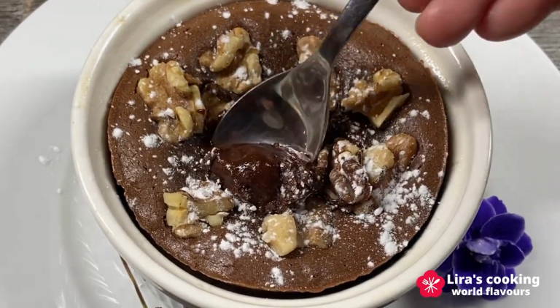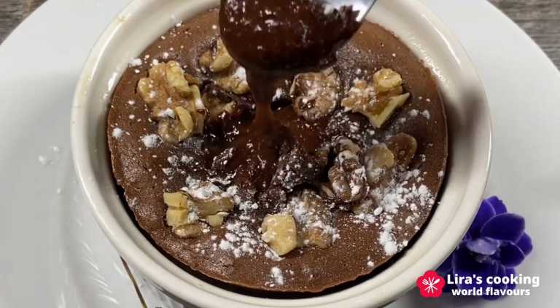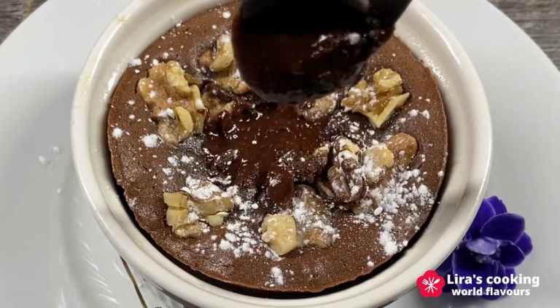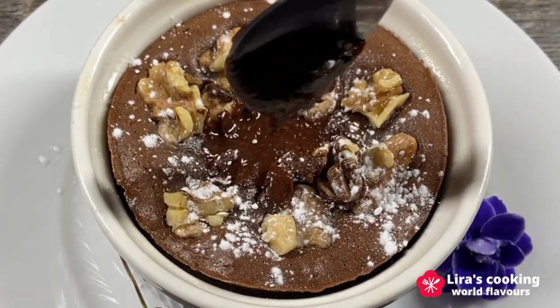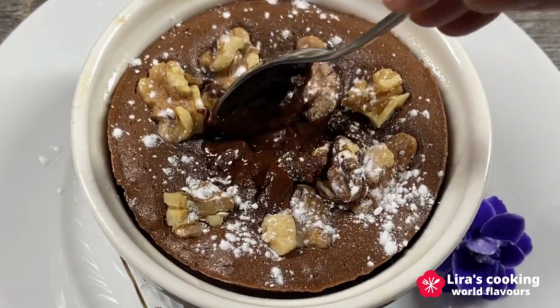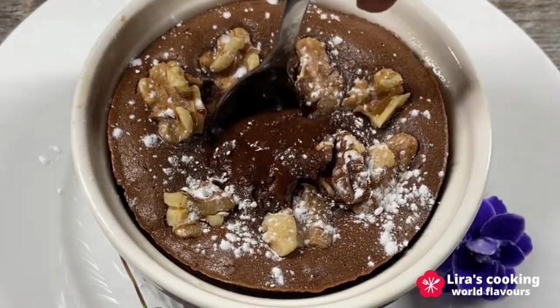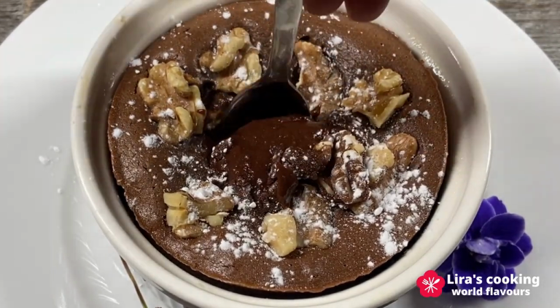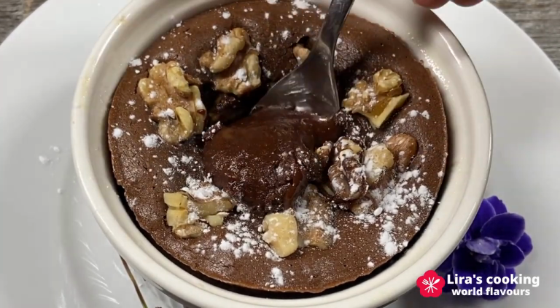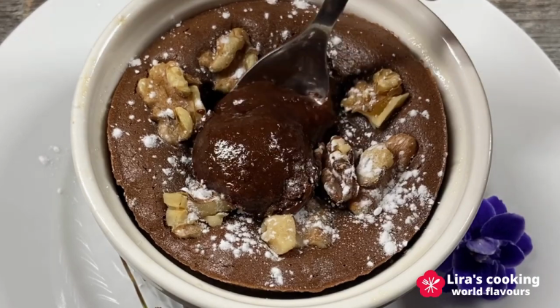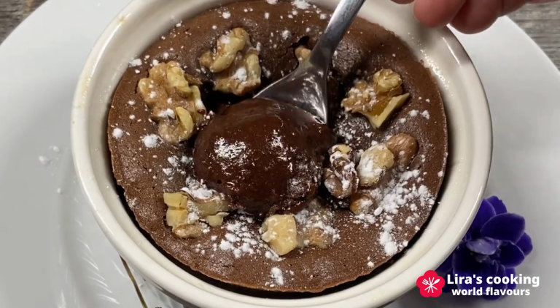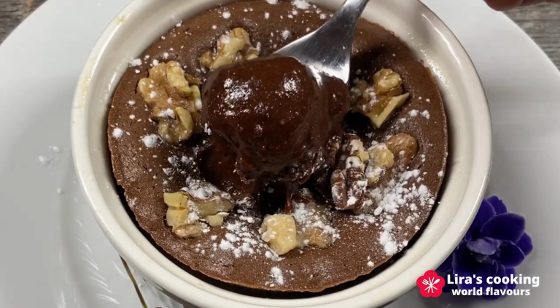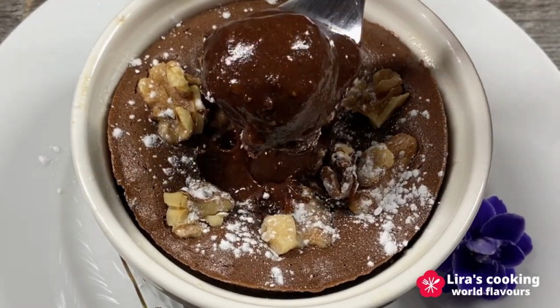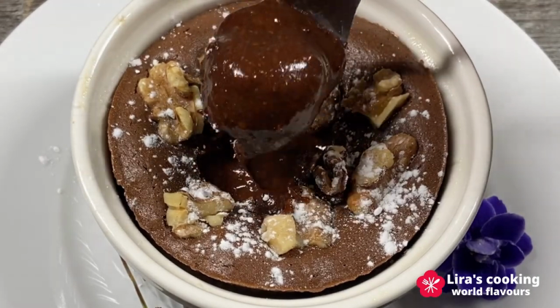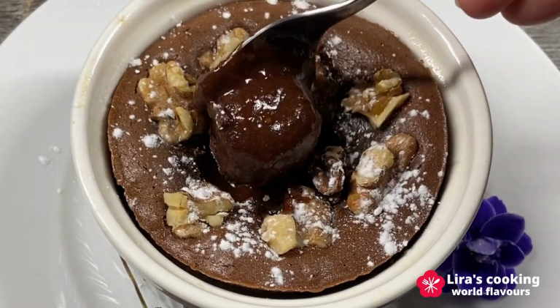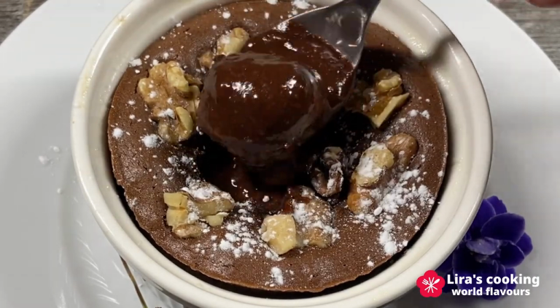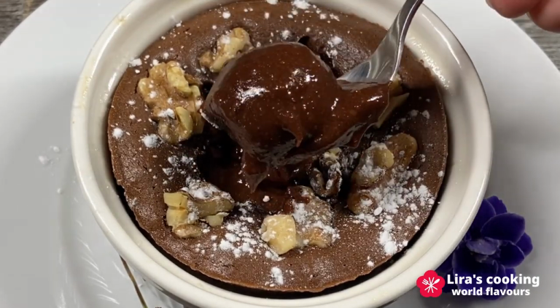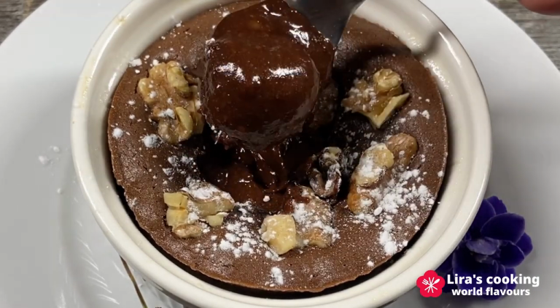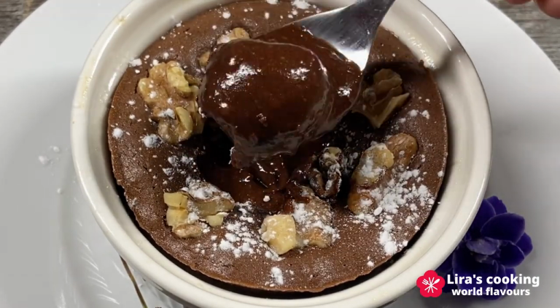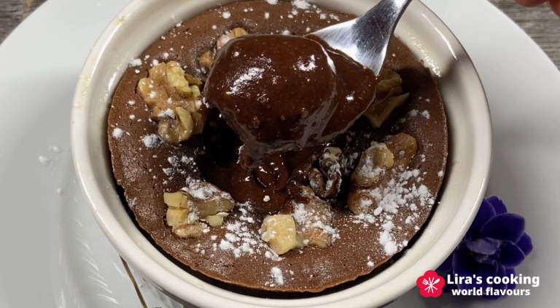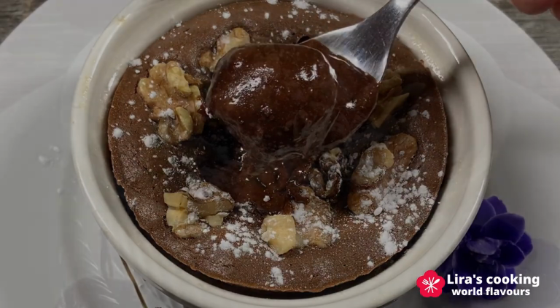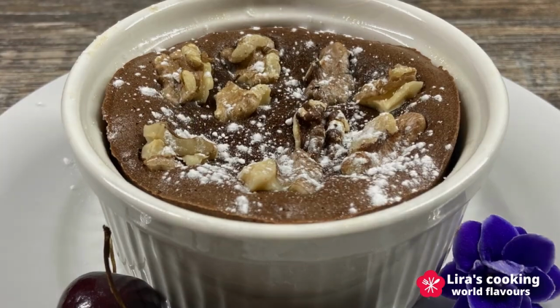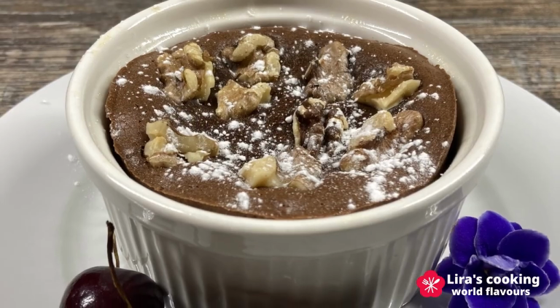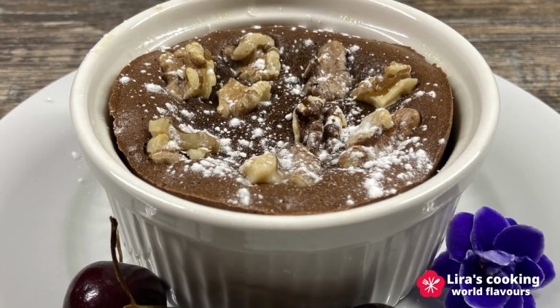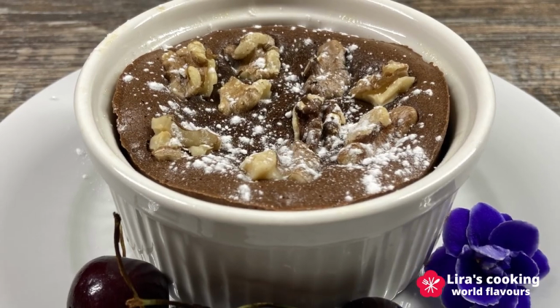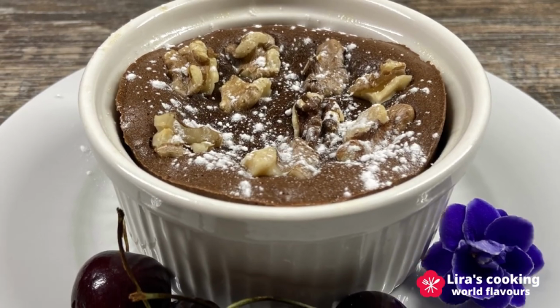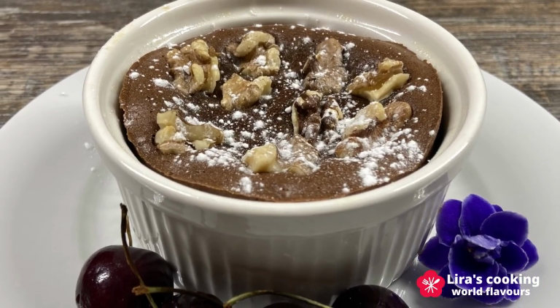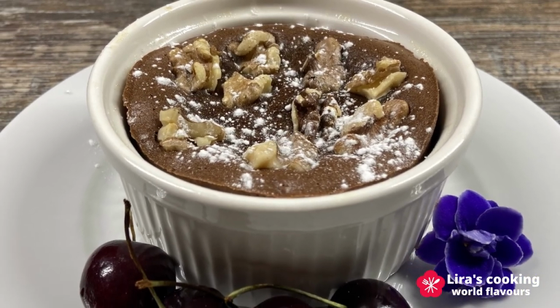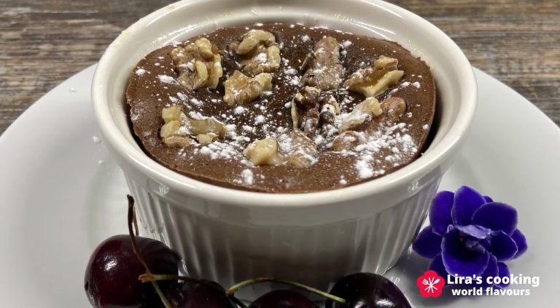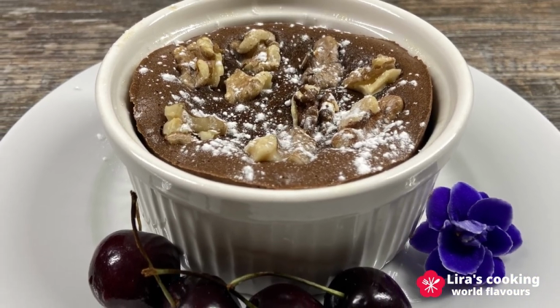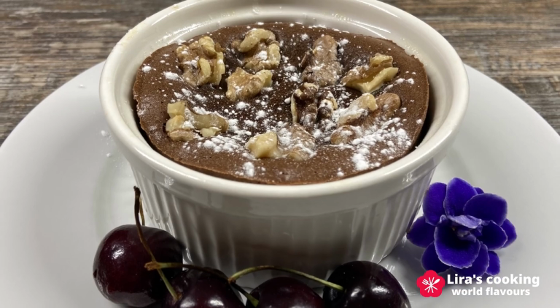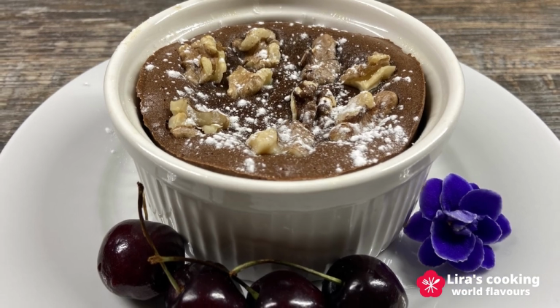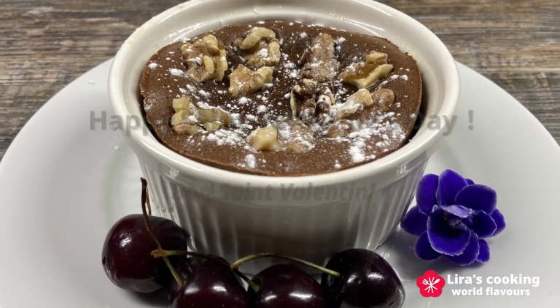This warm, richly flavored cake with a unique texture is a must-try for chocolate lovers and the perfect choice for this special occasion. Happy Saint Valentine's Day!